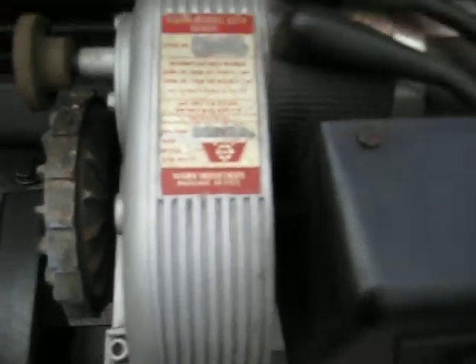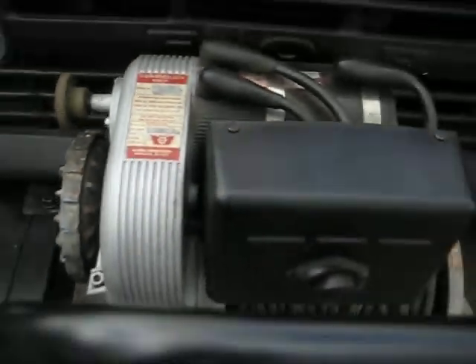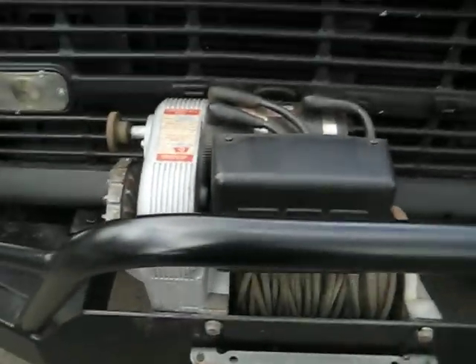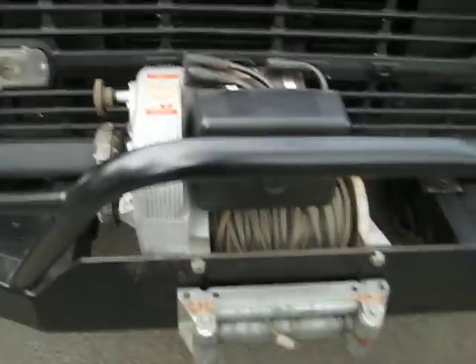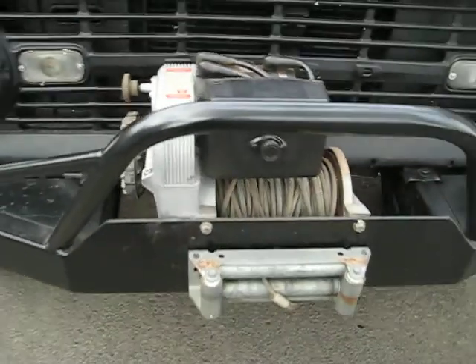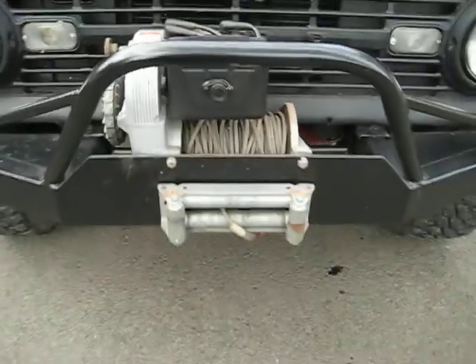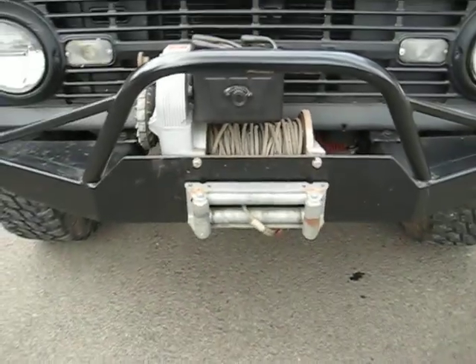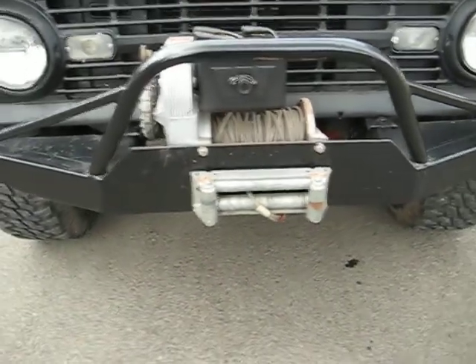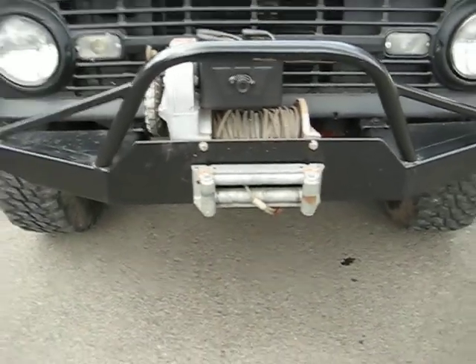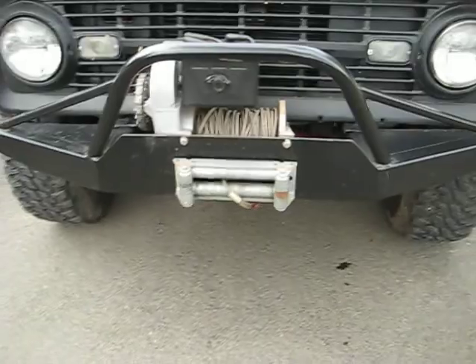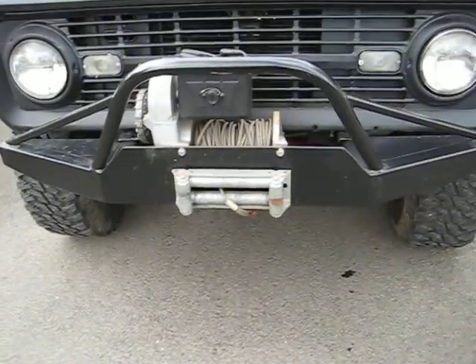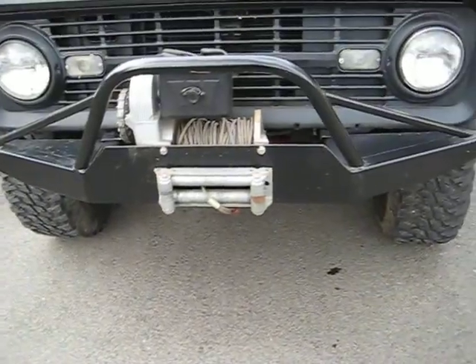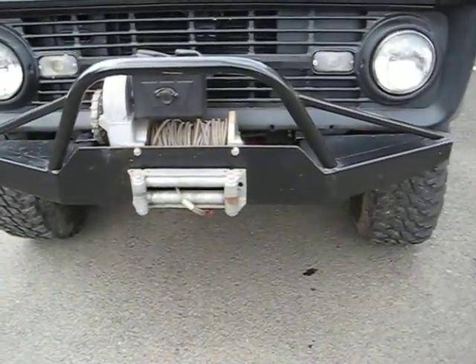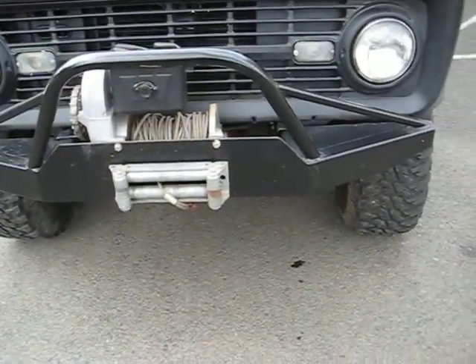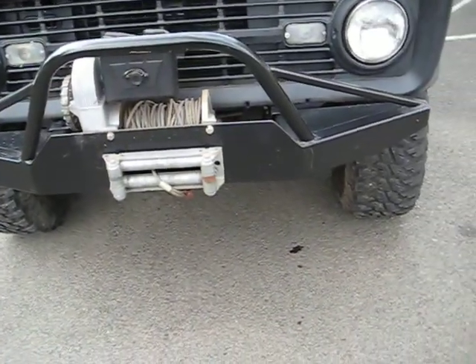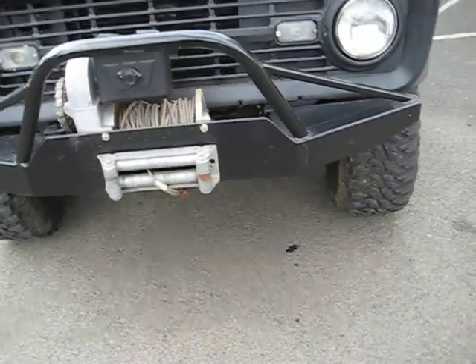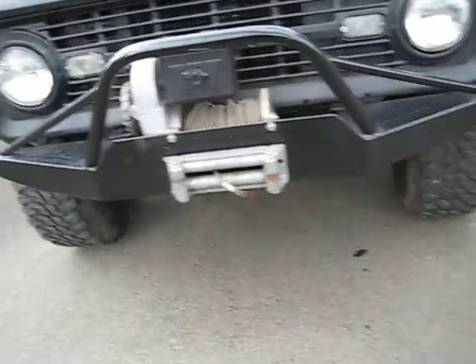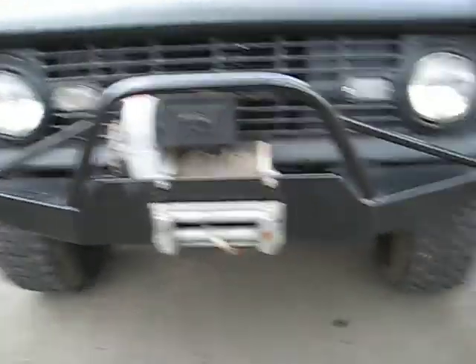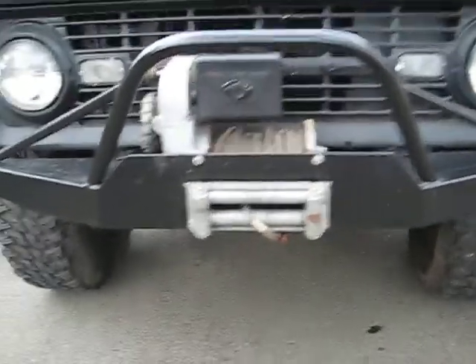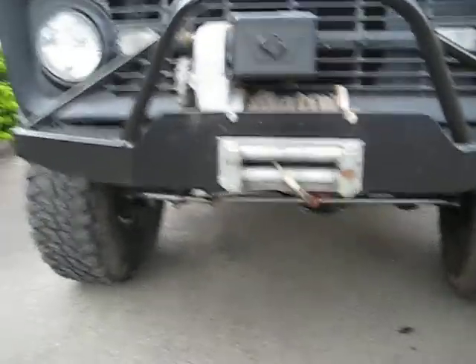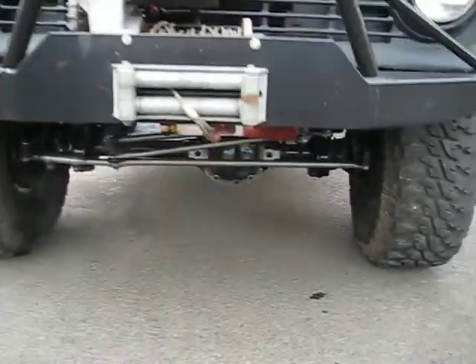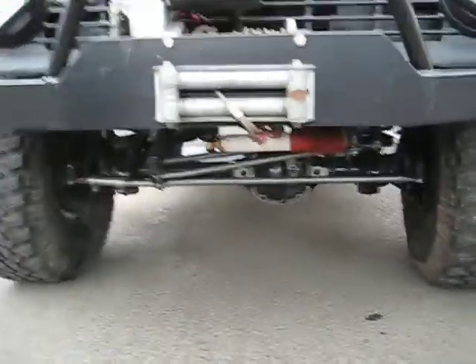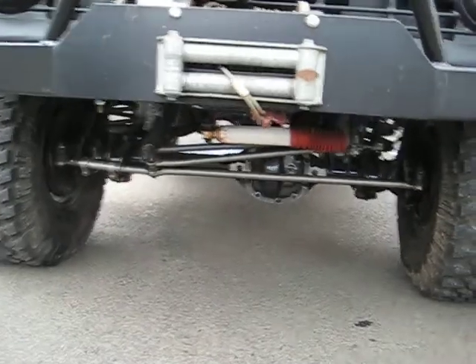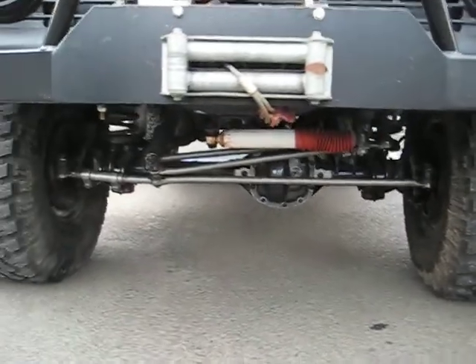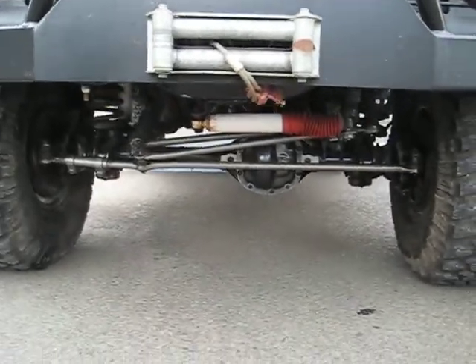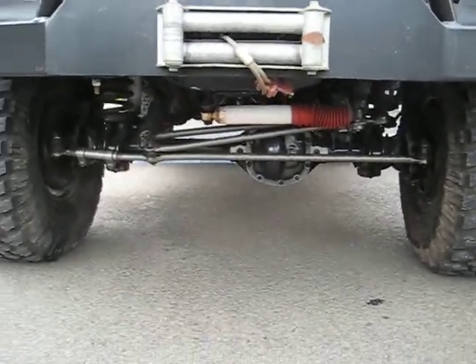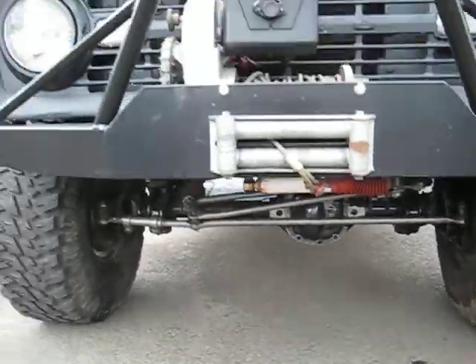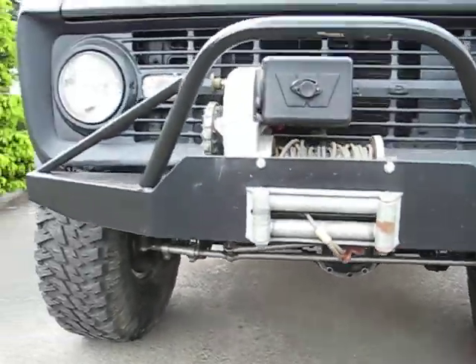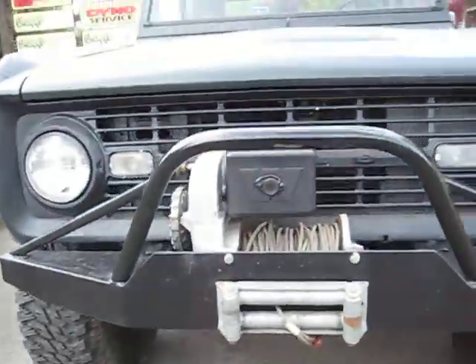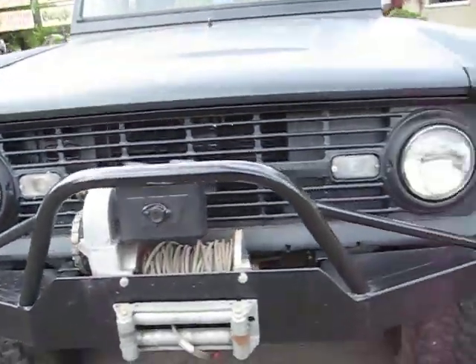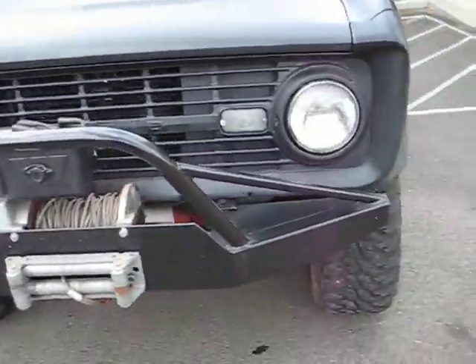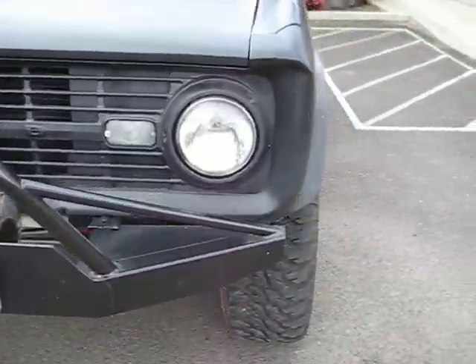Does have the hard-to-find operable Warn 8274 — that's kind of a collector's winch — and they work really, really well. Got new 4:10 gears up front.